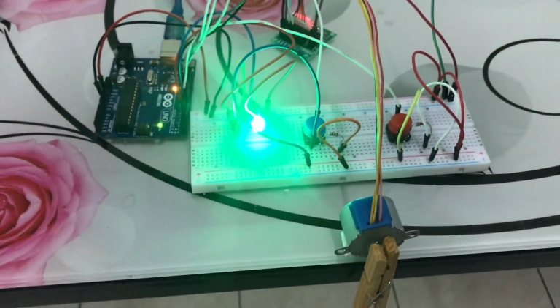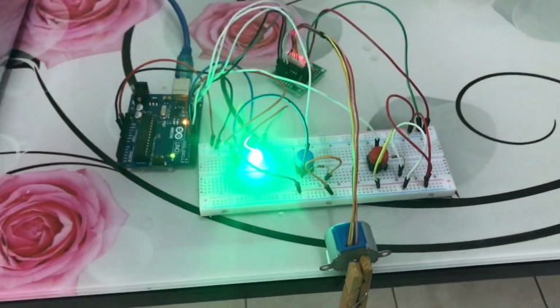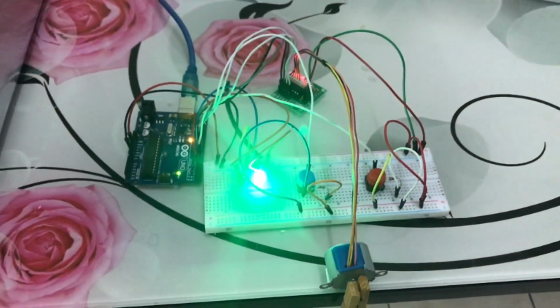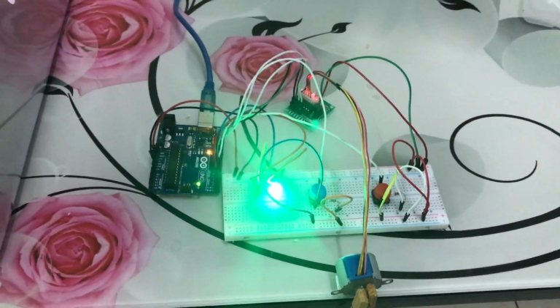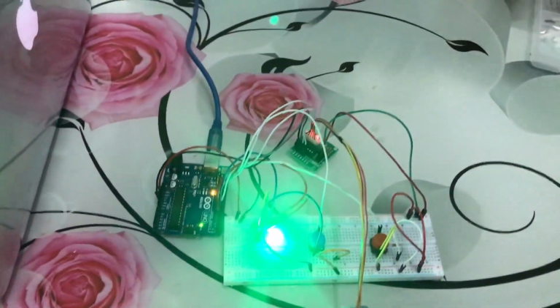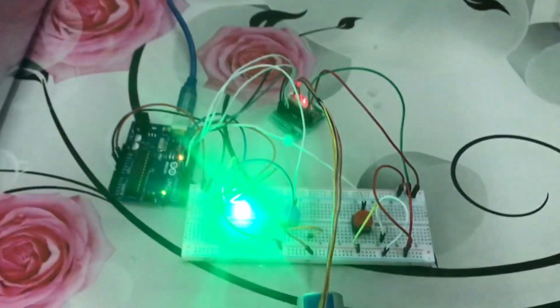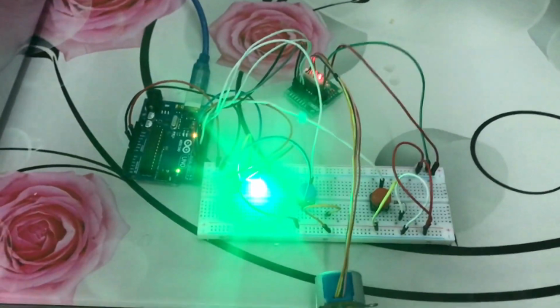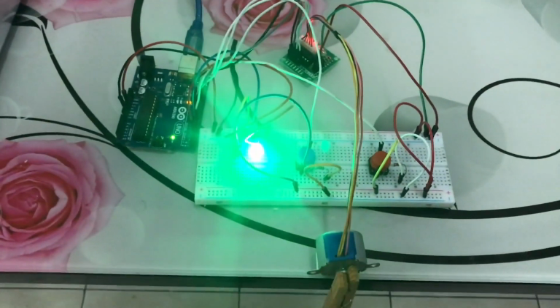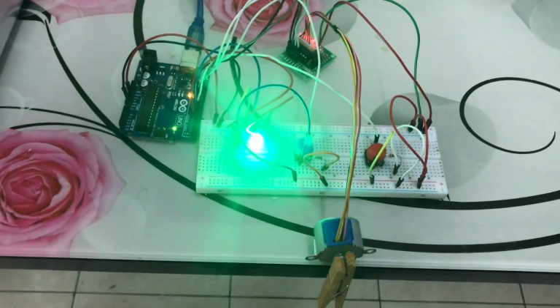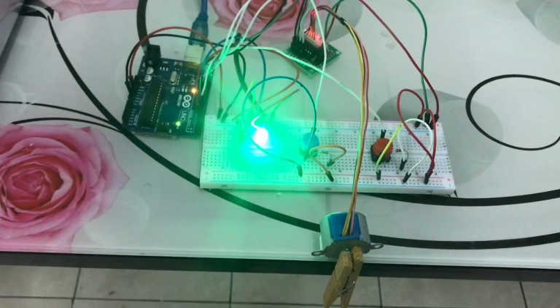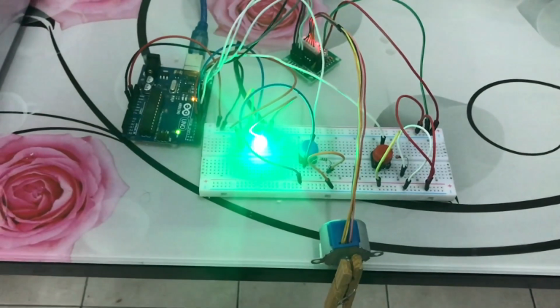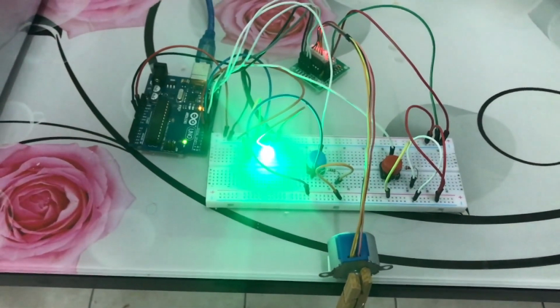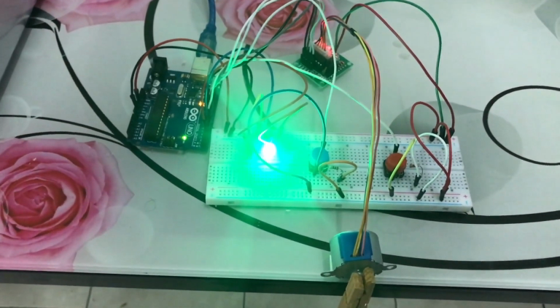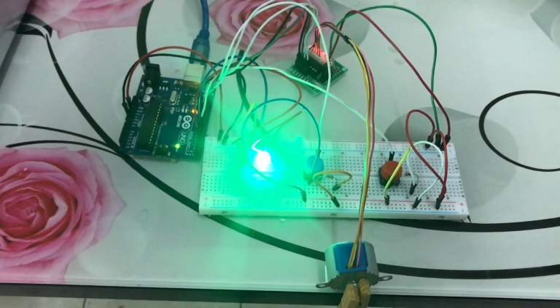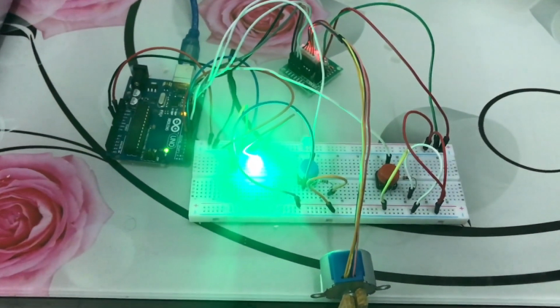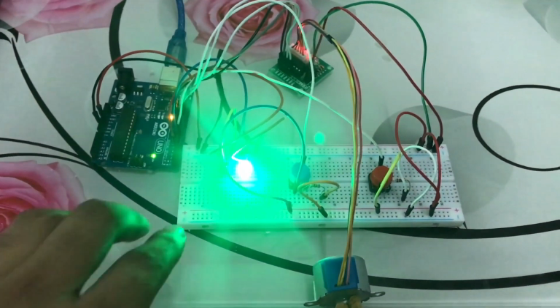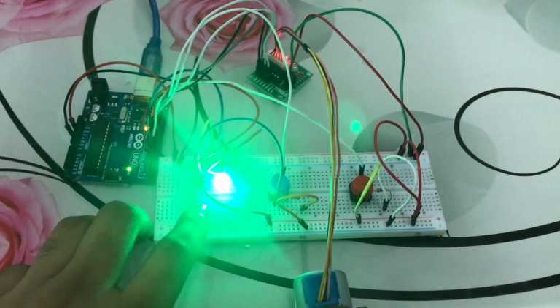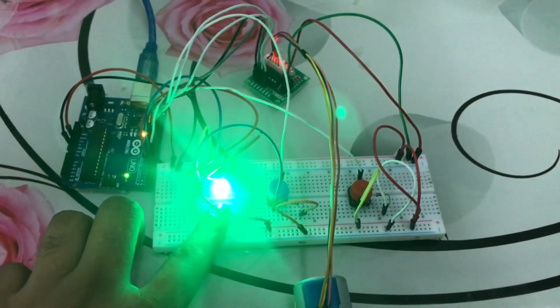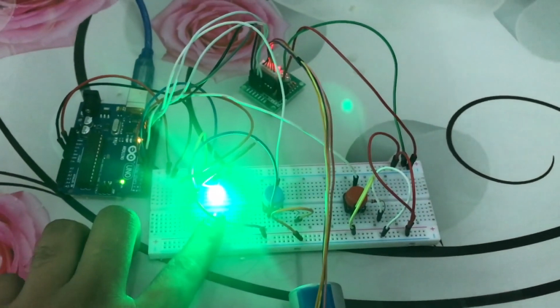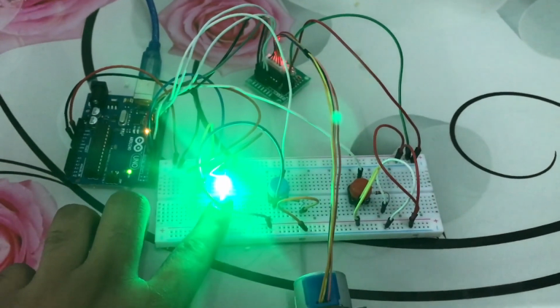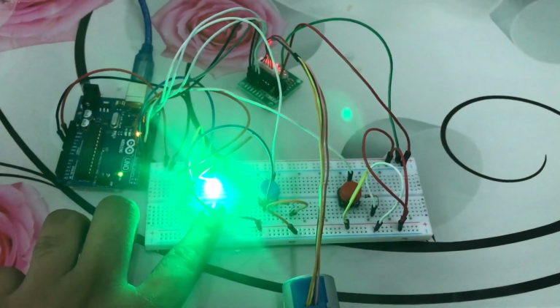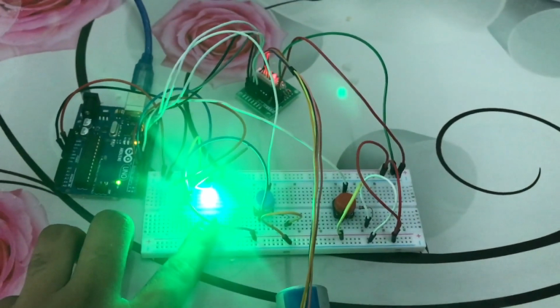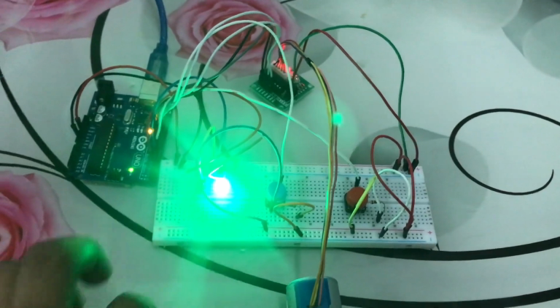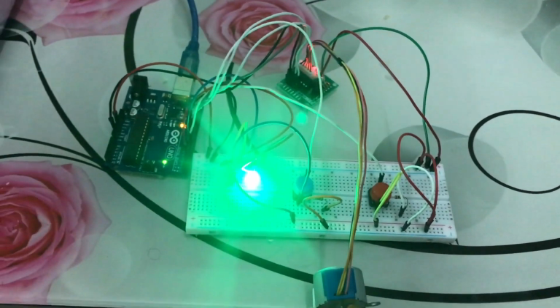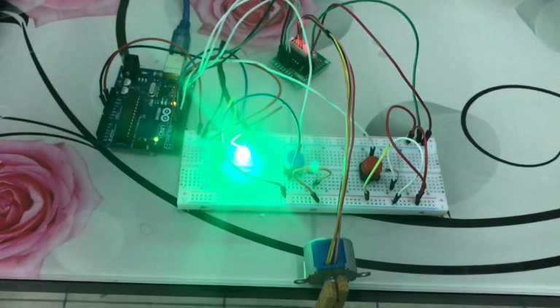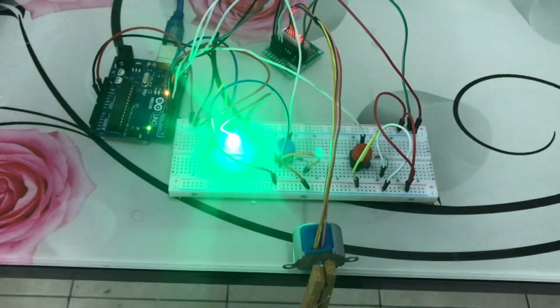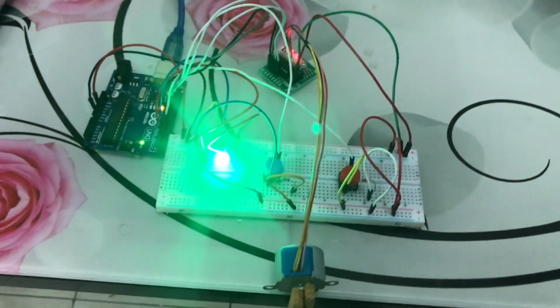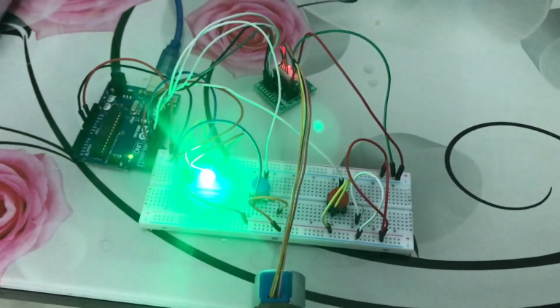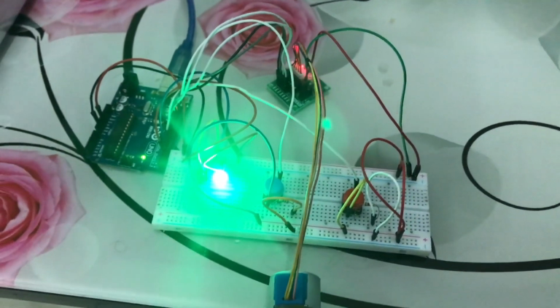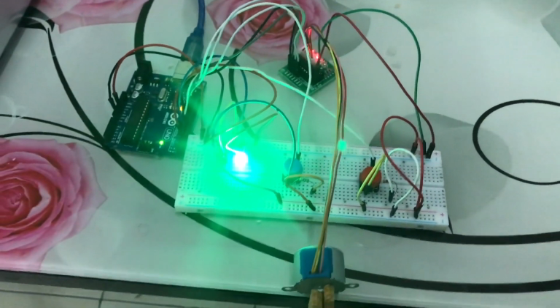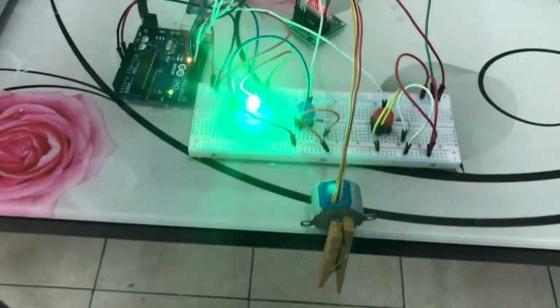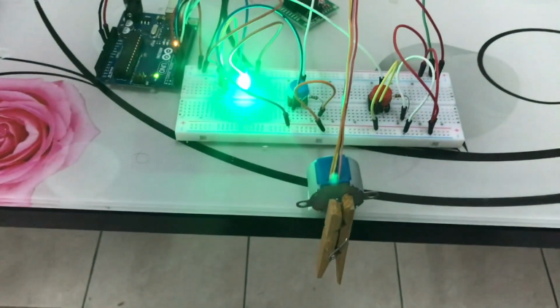When the aircraft is in a ground position, the landing gears are extended, and that is indicated by the green light to show that the landing gear is in a down and locked position.